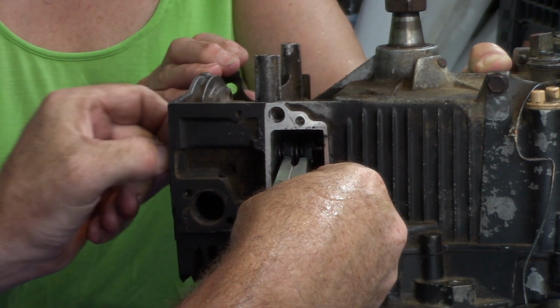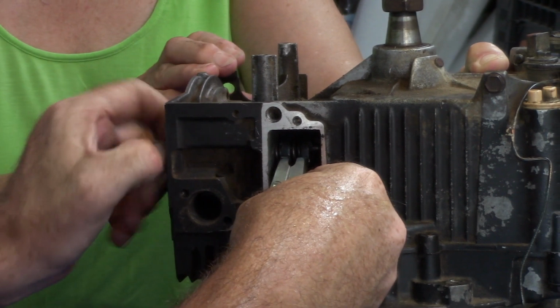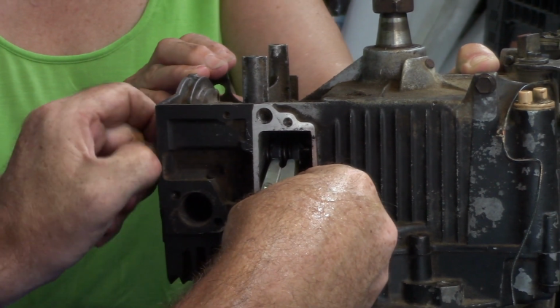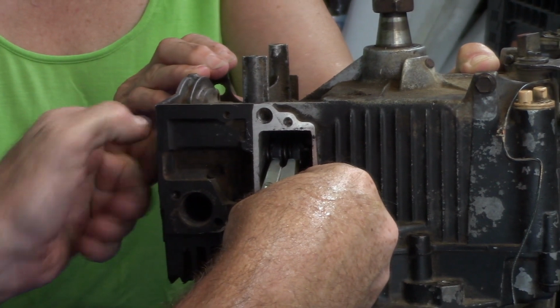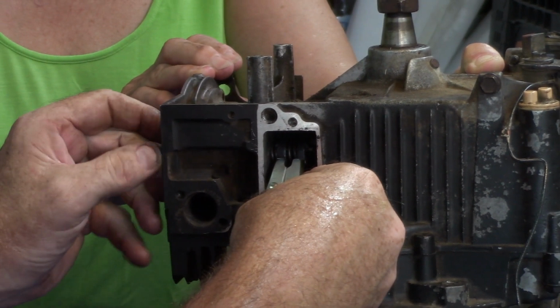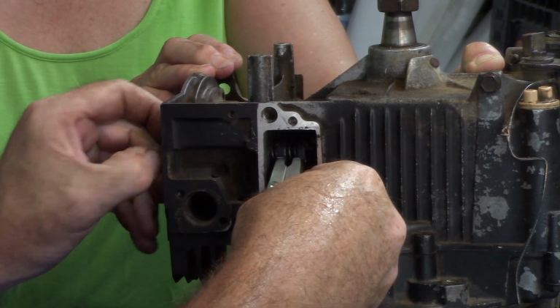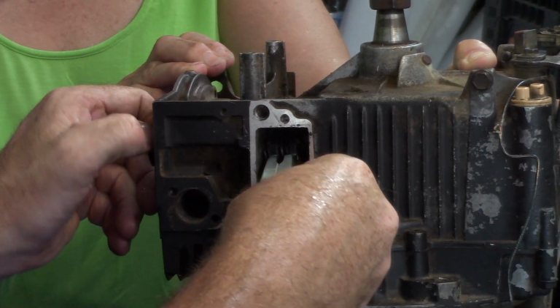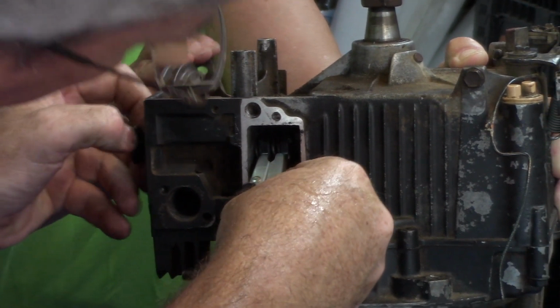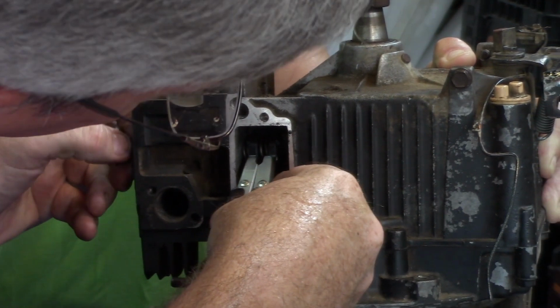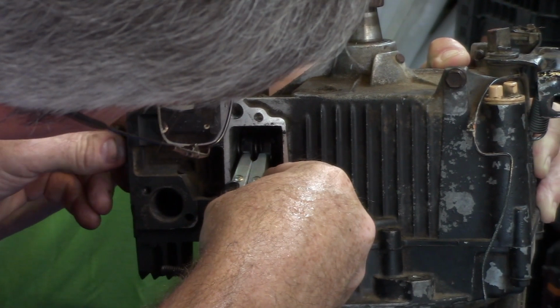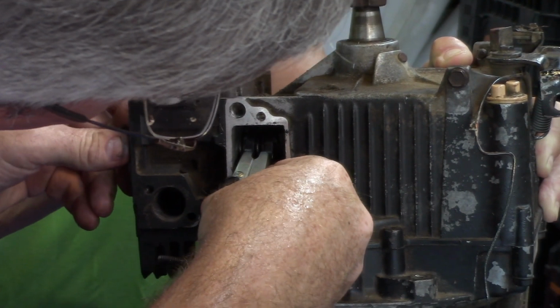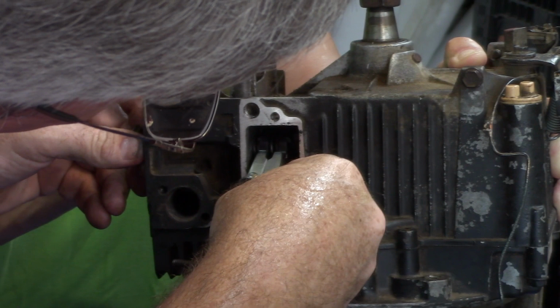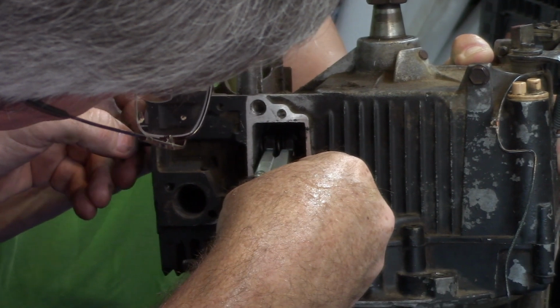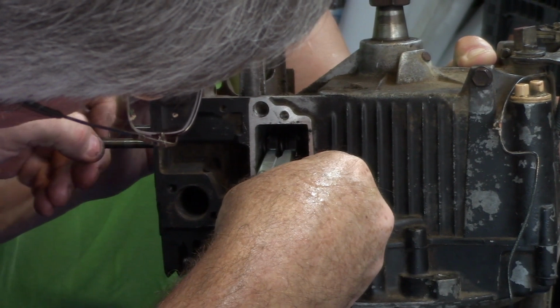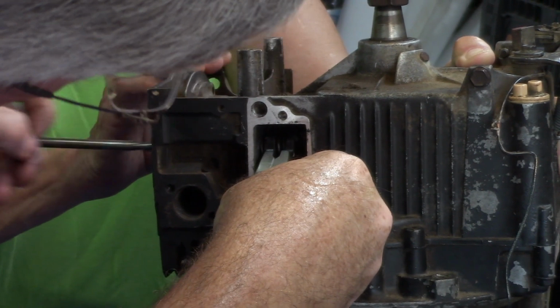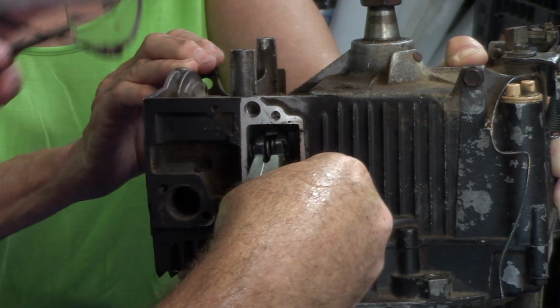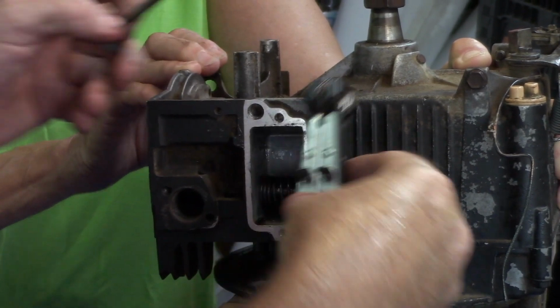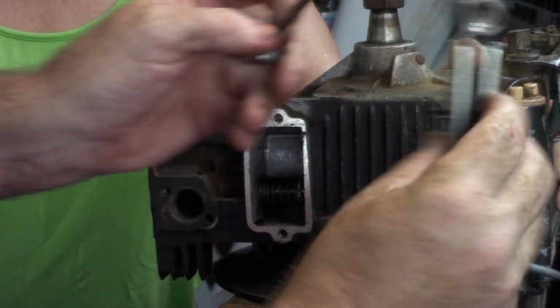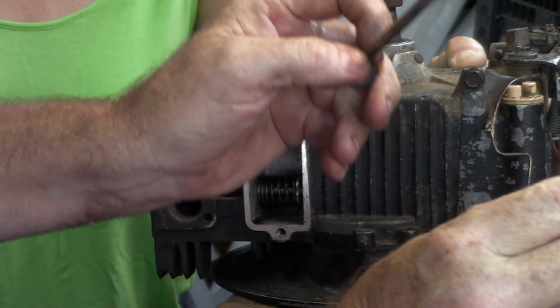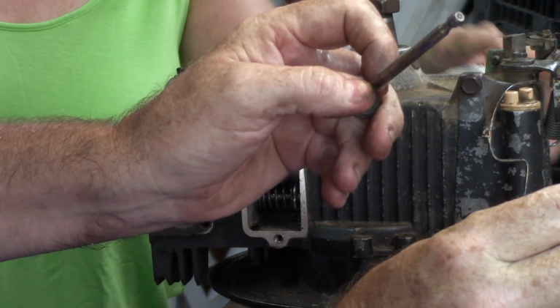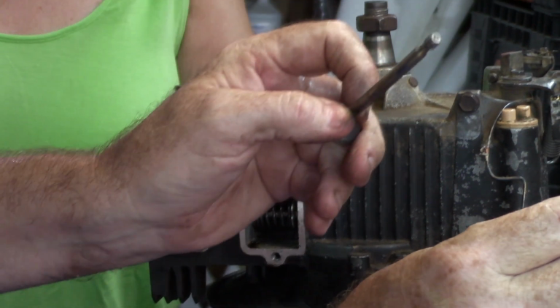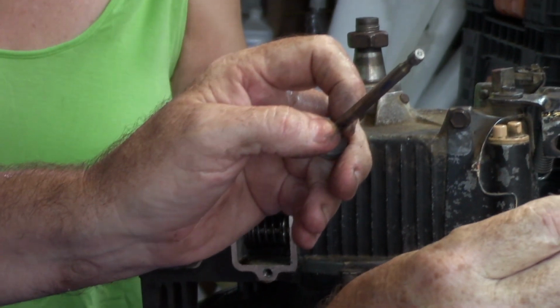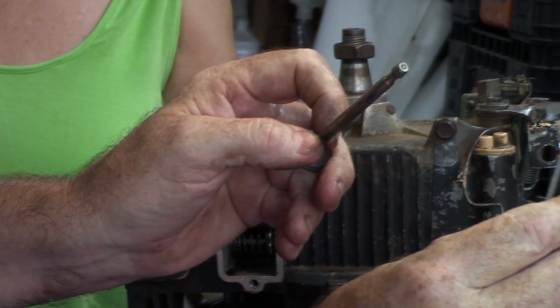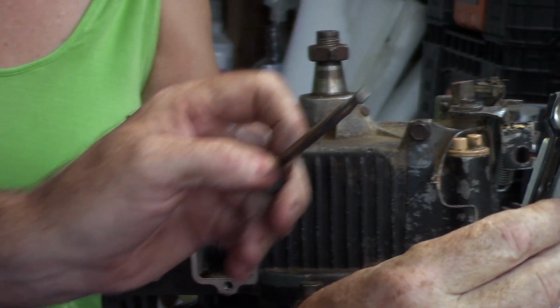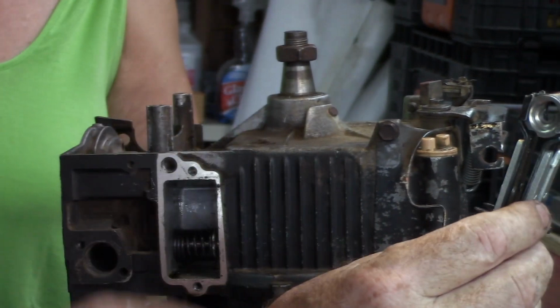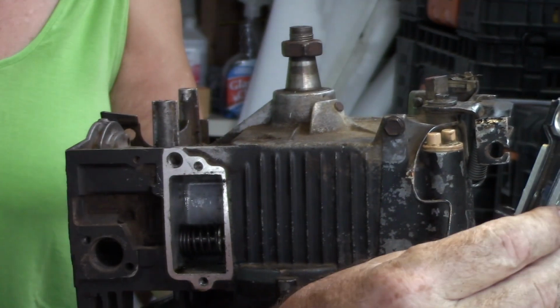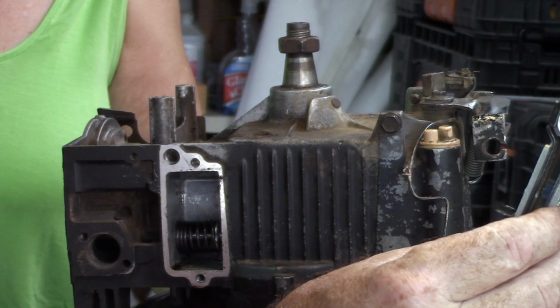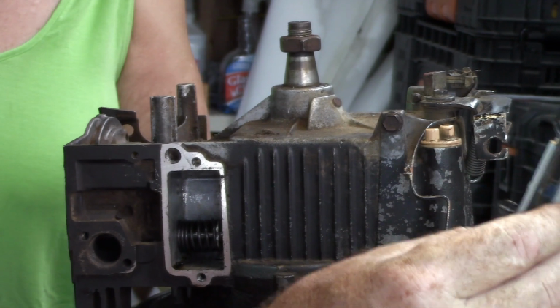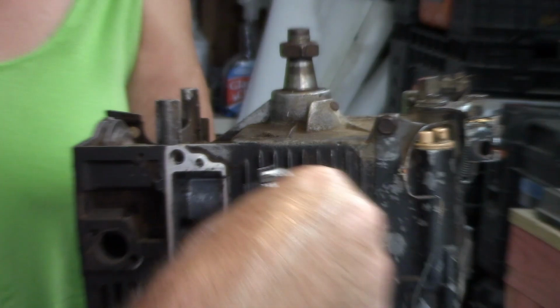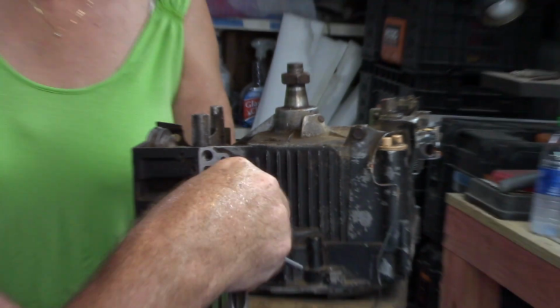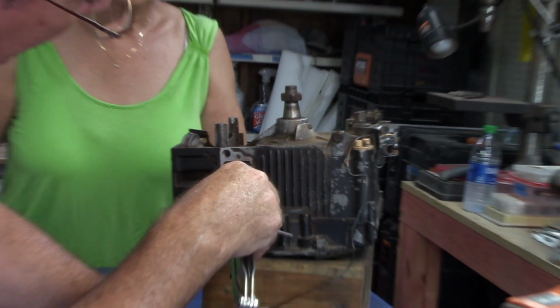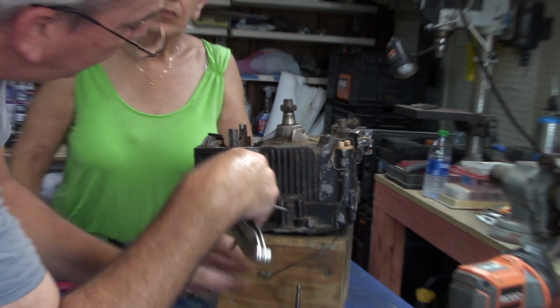But to remove the valve, let me see — if I twist it out, you pull it toward yourself and boom, just like that. I'll show you on the exhaust valve.